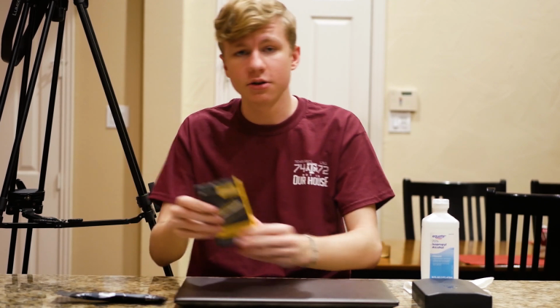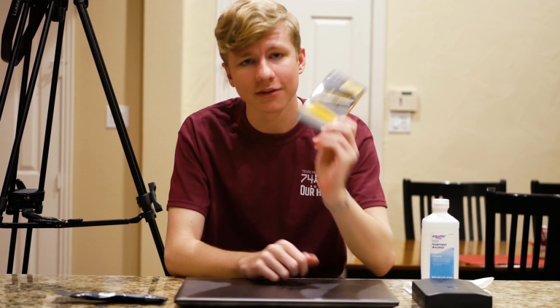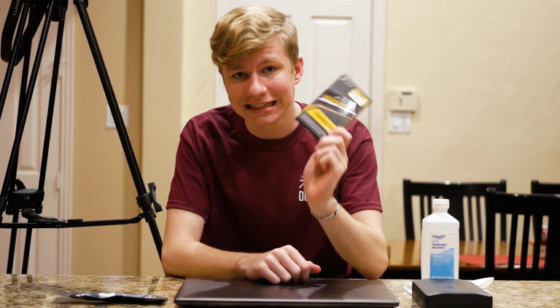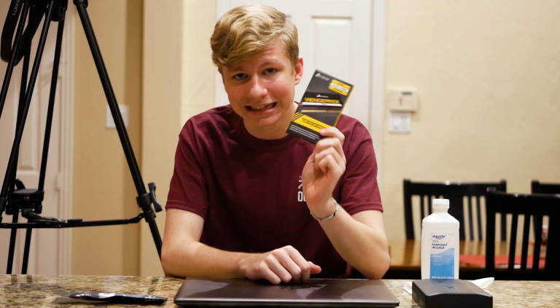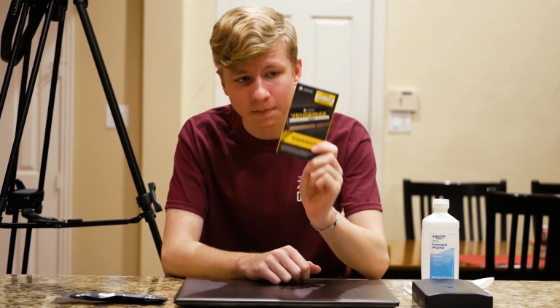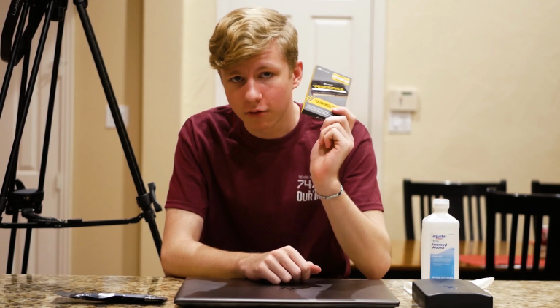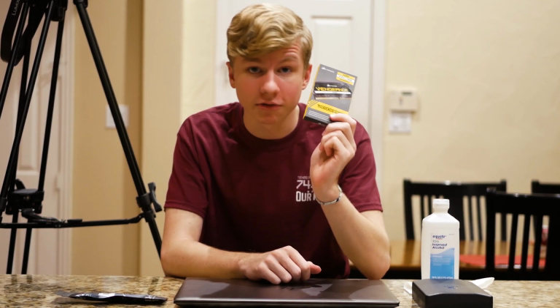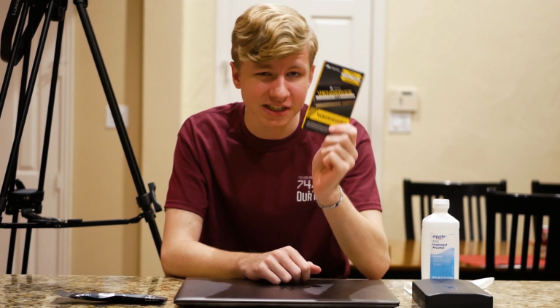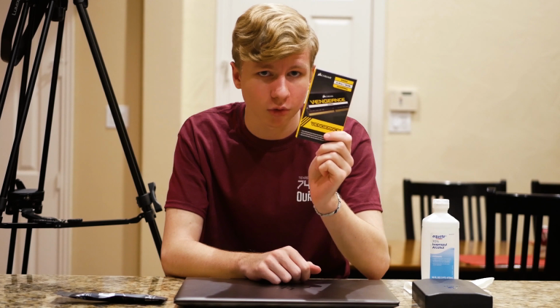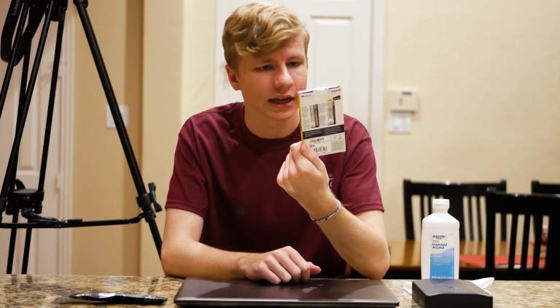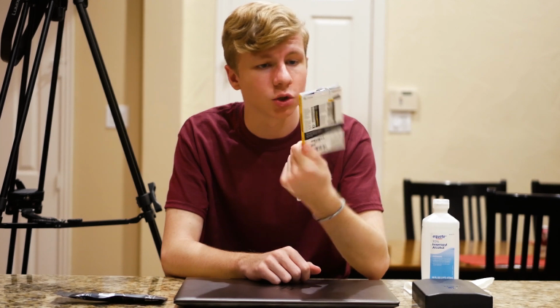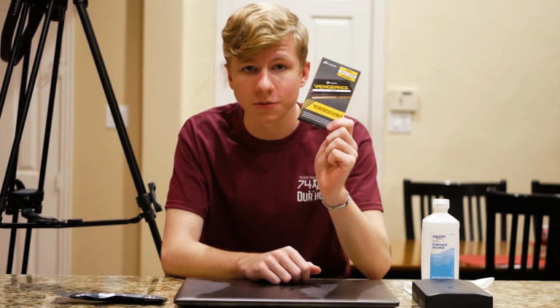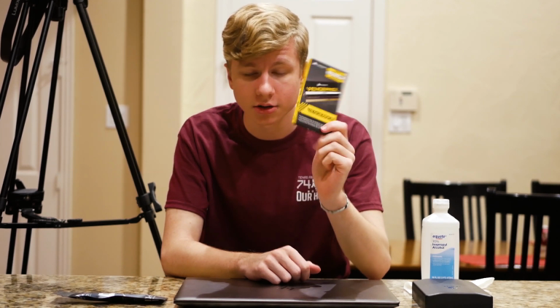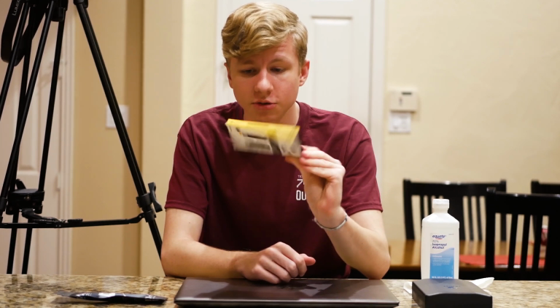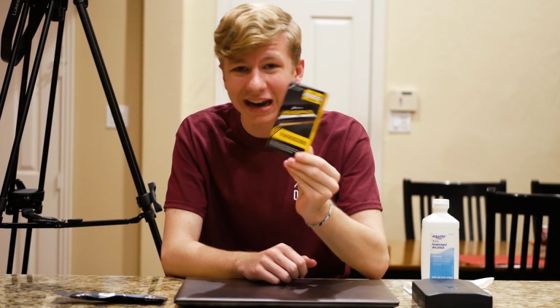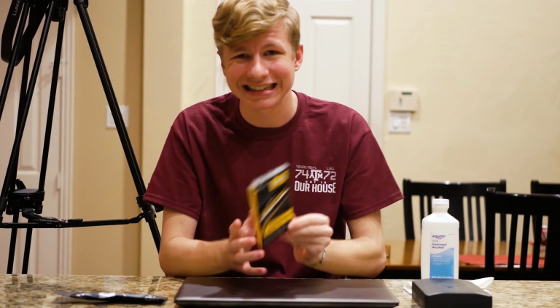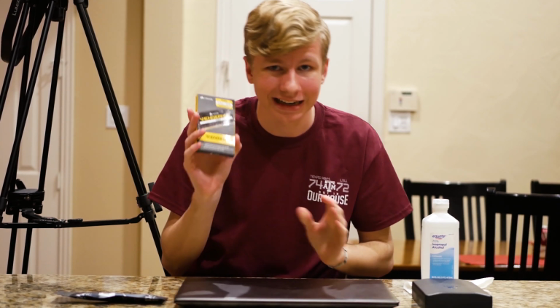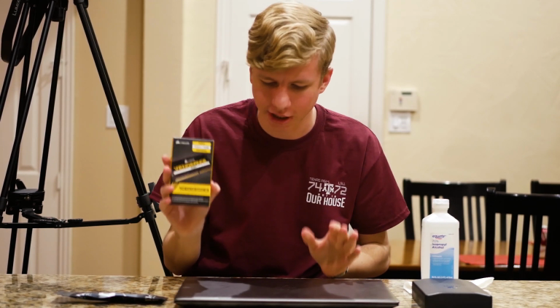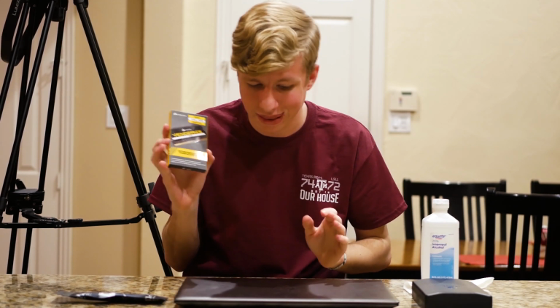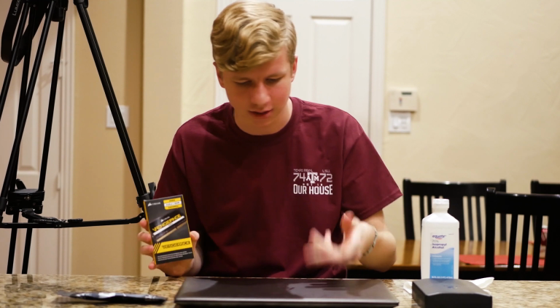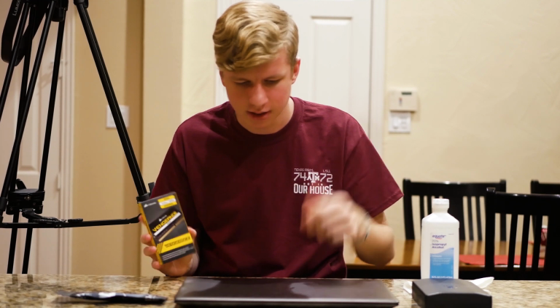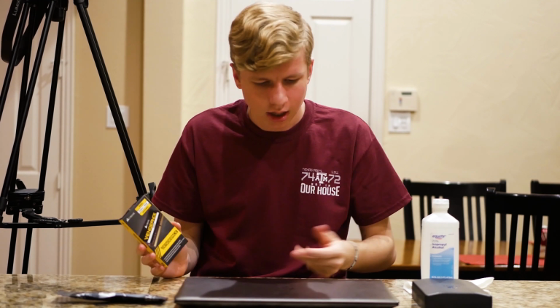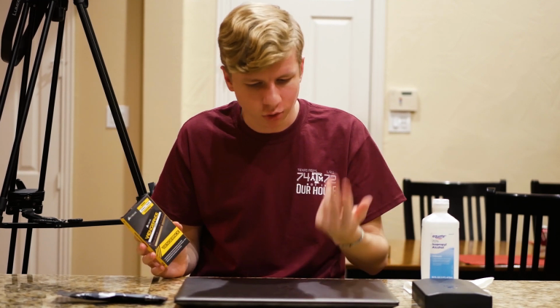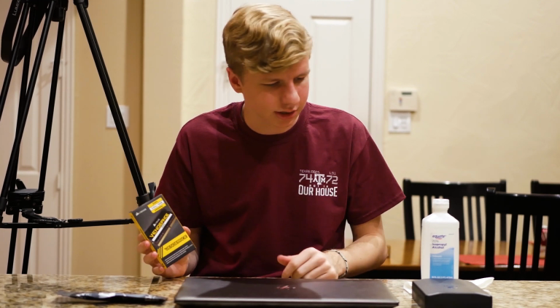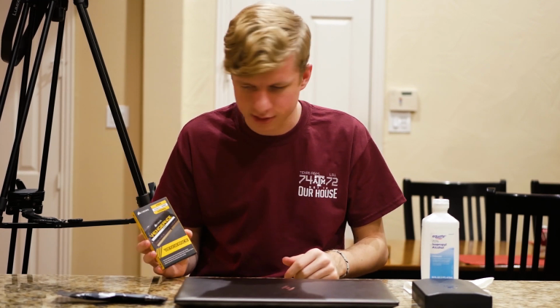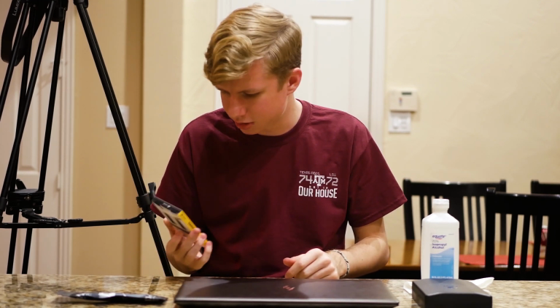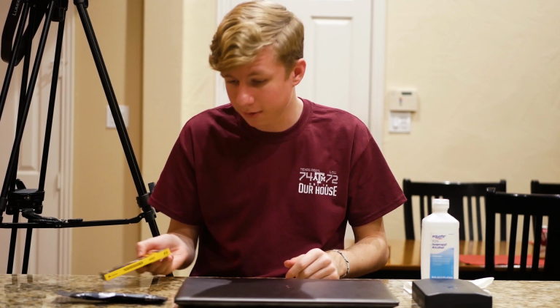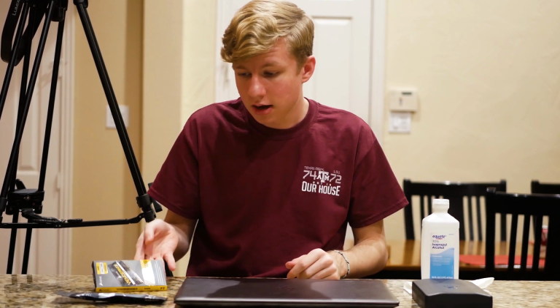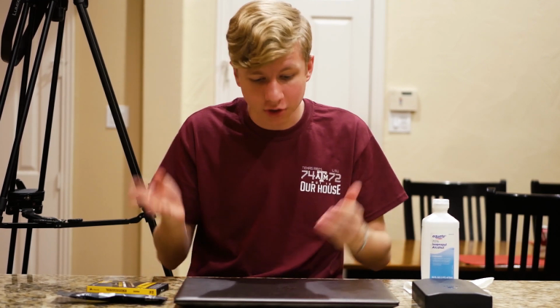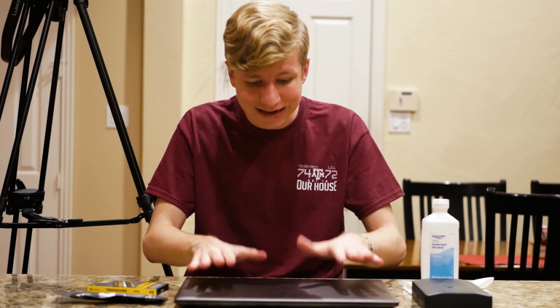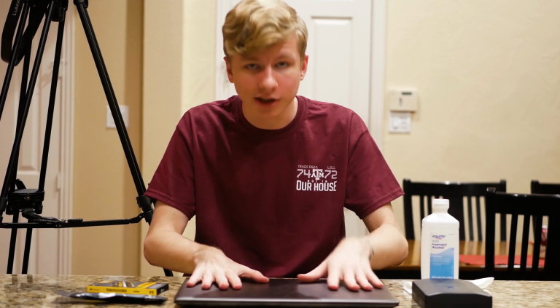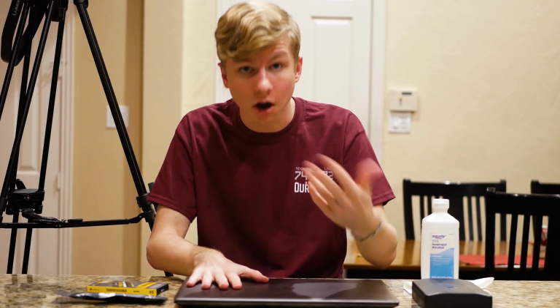Right here I have a 16 gig kit of Corsair Vengeance DDR4 running at 2400 megahertz — so it's two 8 gig sticks, which means I can get dual channel with that. Then I'll have my two 4 gig sticks that I'll take out of this. I figured while I'm in here I can do some other improvements.